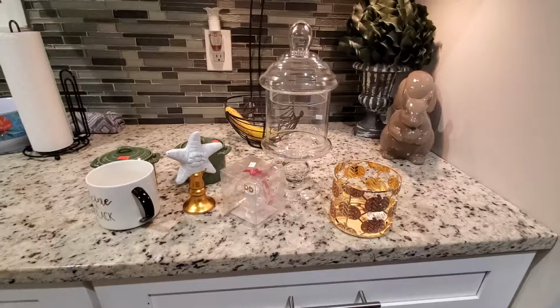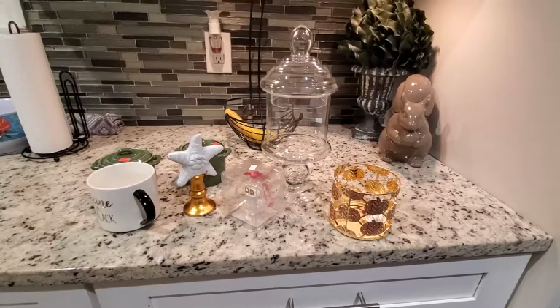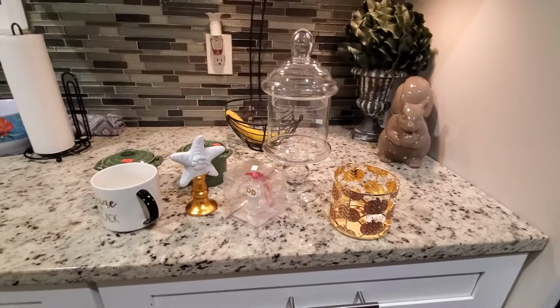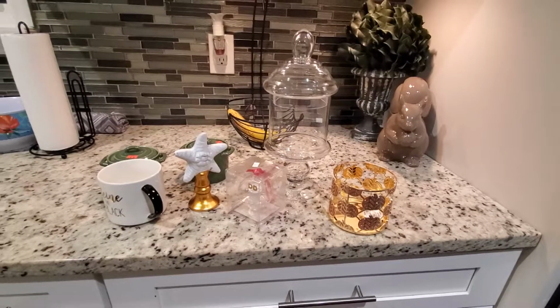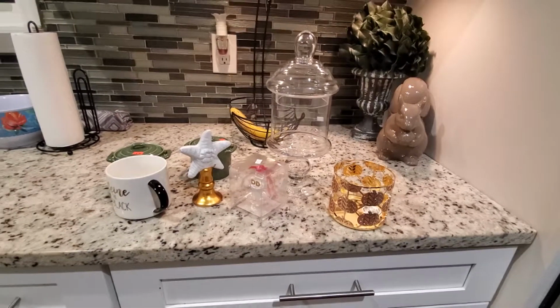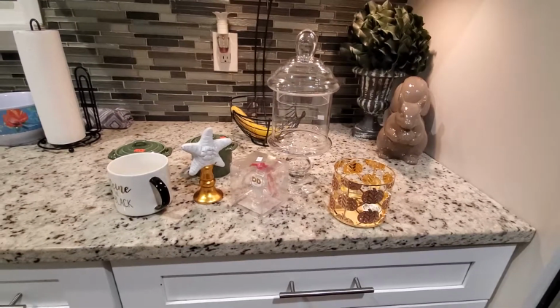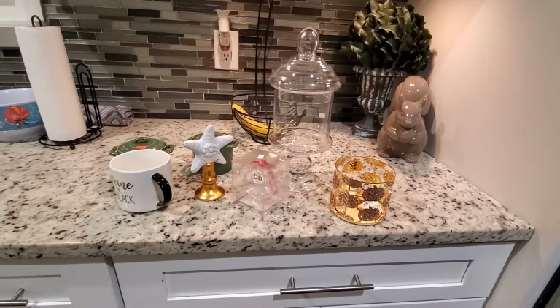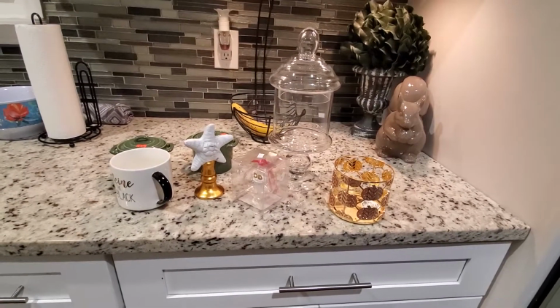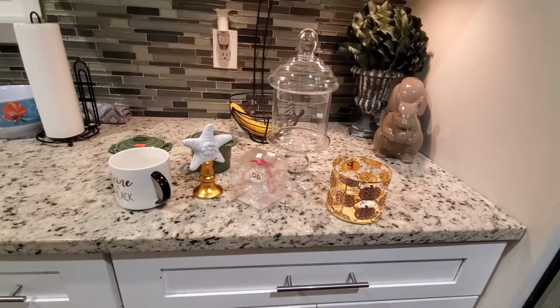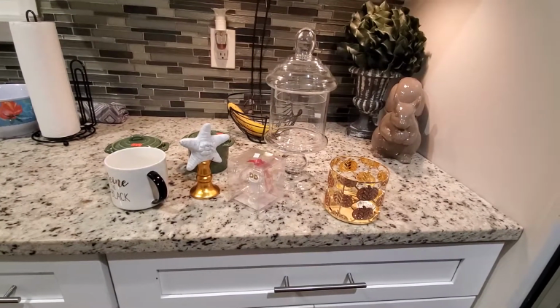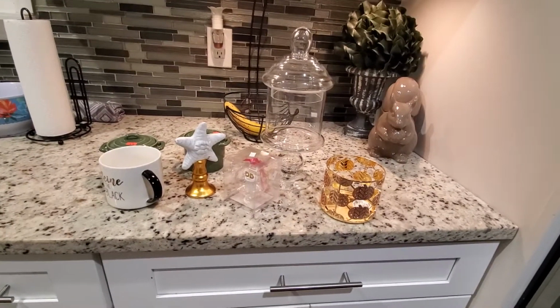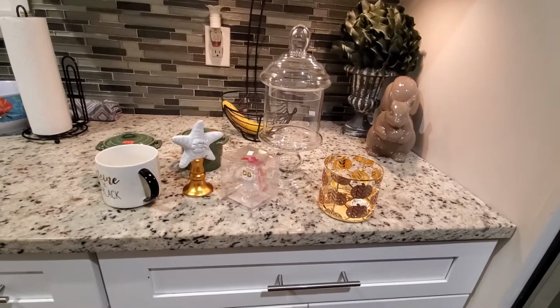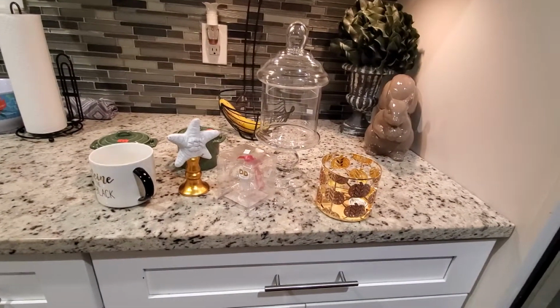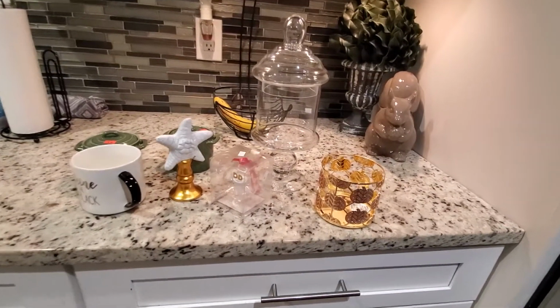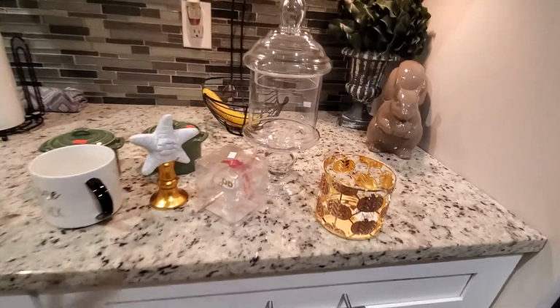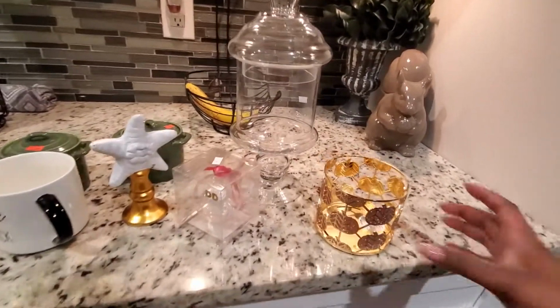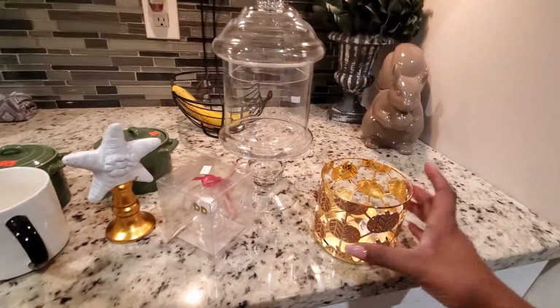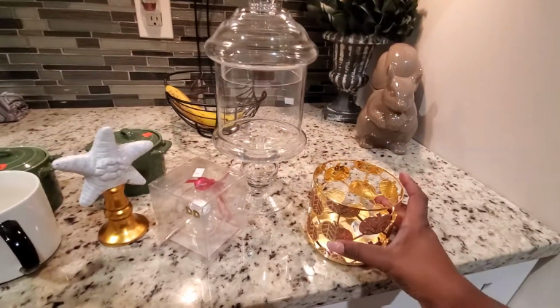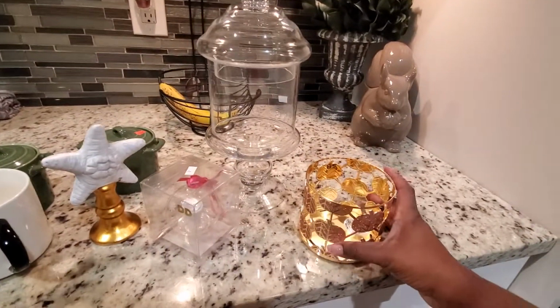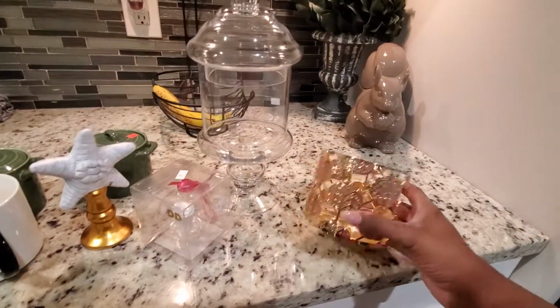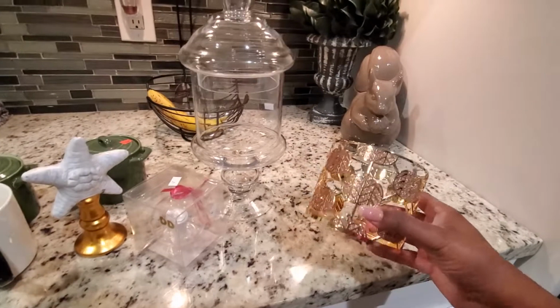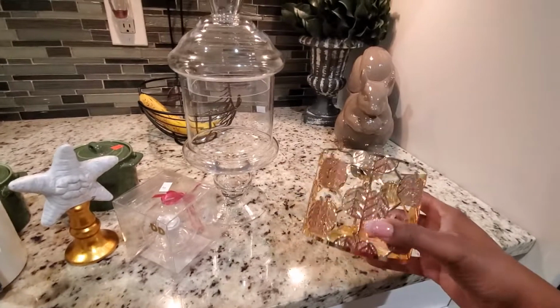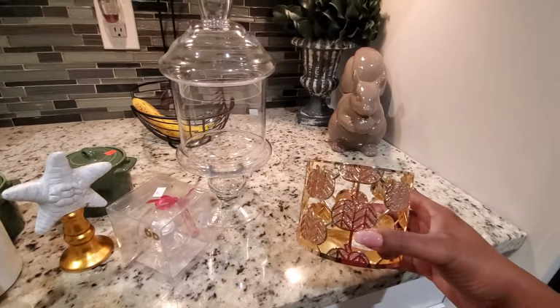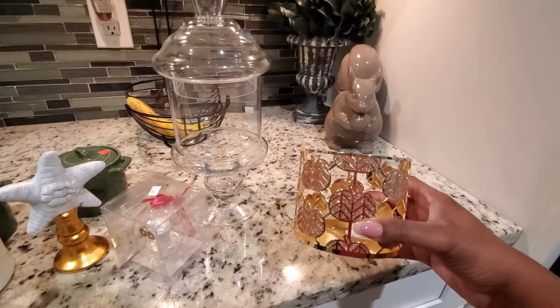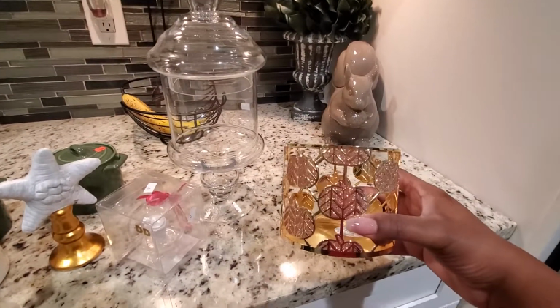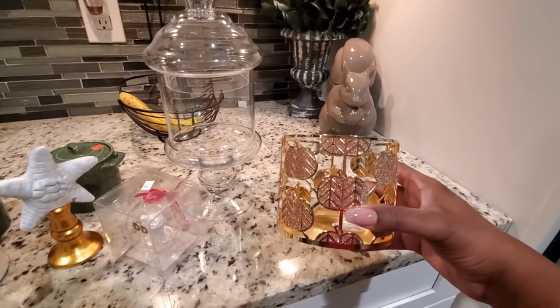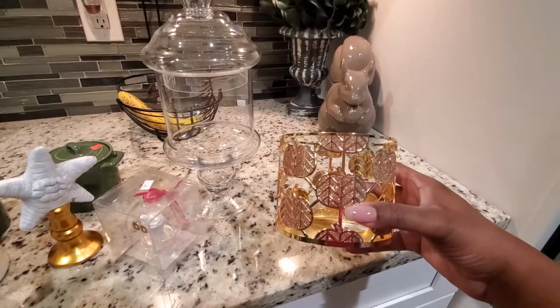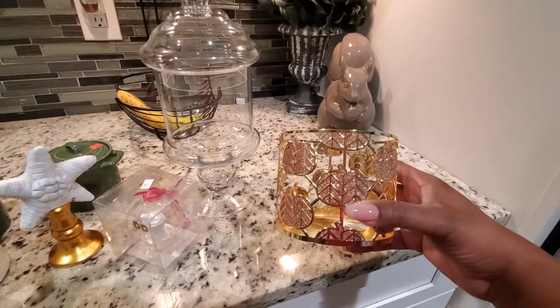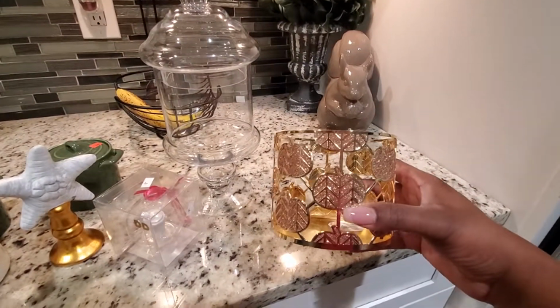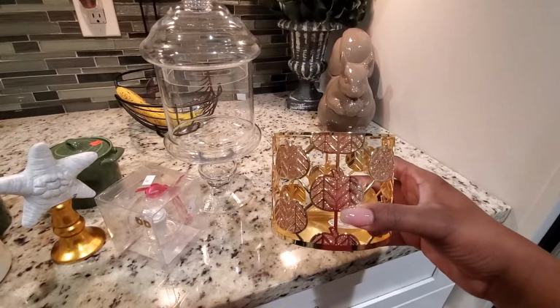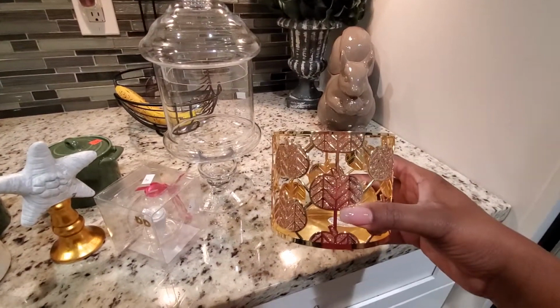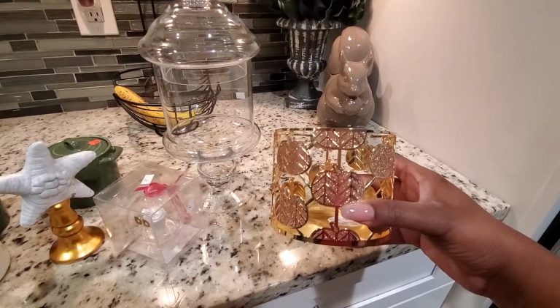Hey everybody, welcome back to my channel. So I forgot a few items. I want to share with you this candle holder that I did purchase from Bath and Body Works that my daughter put out.